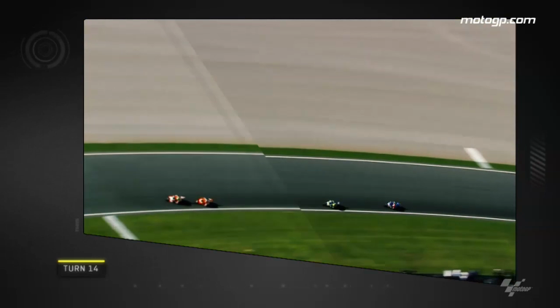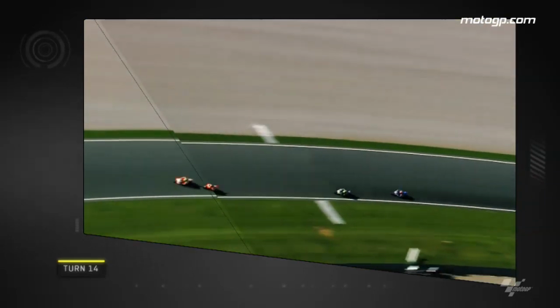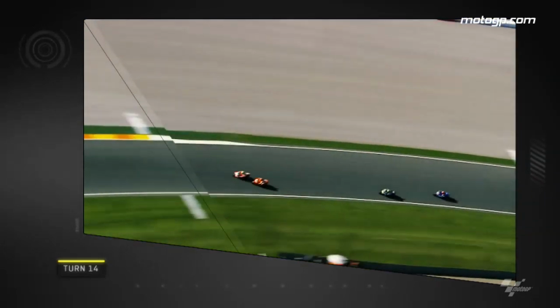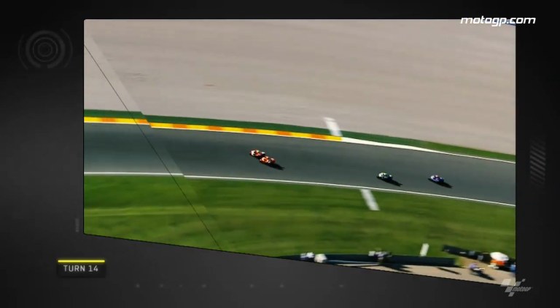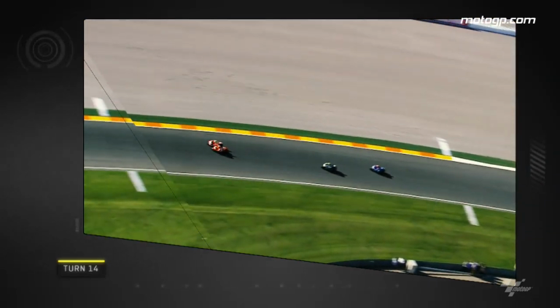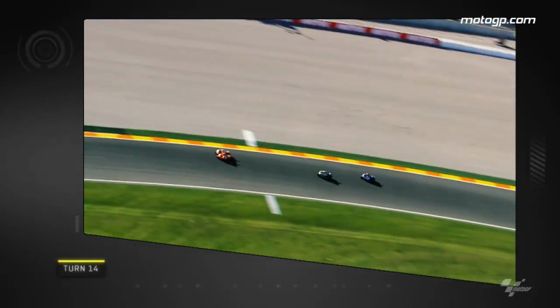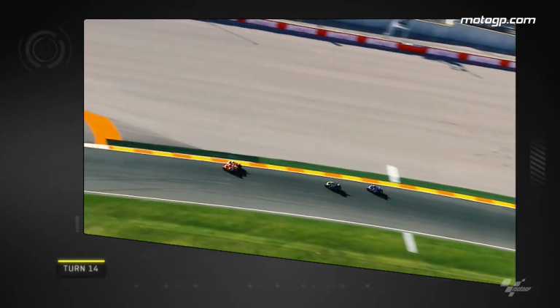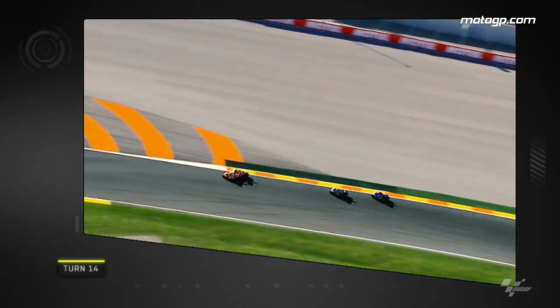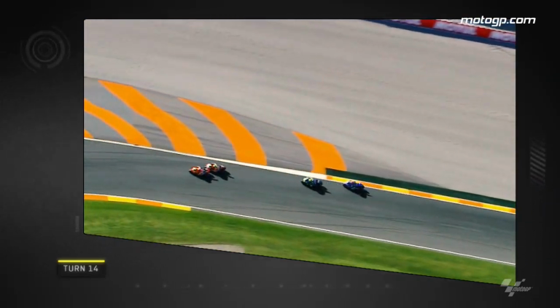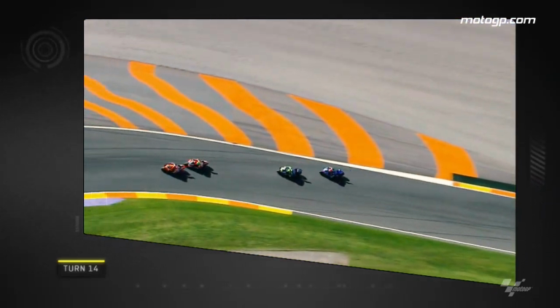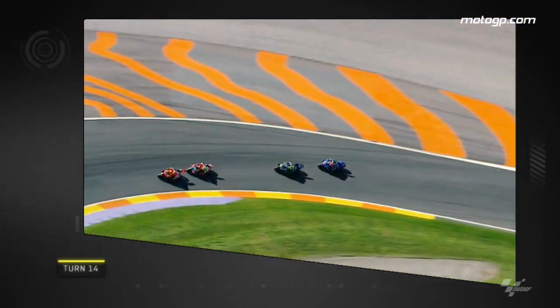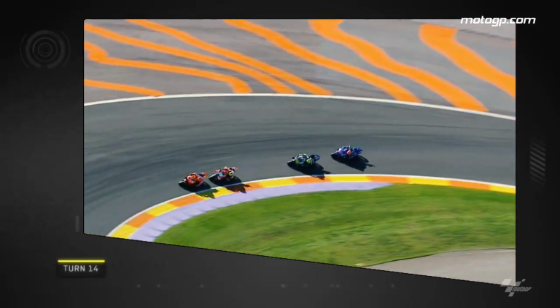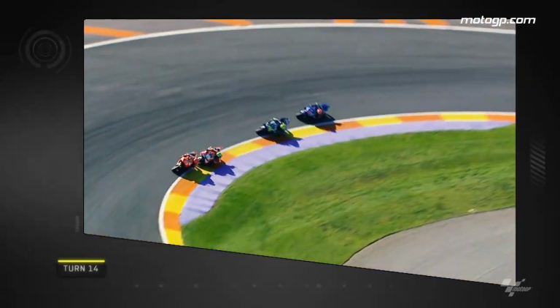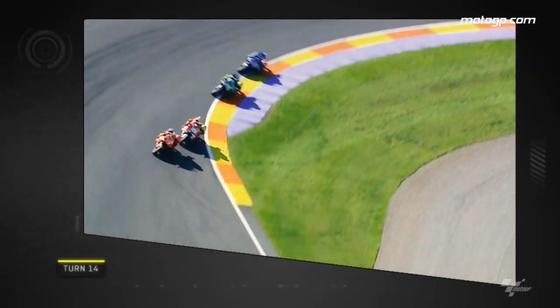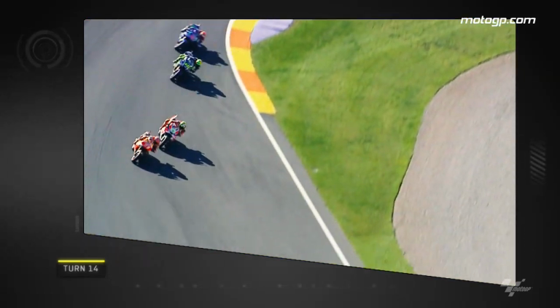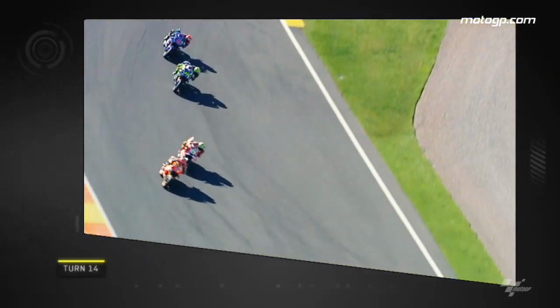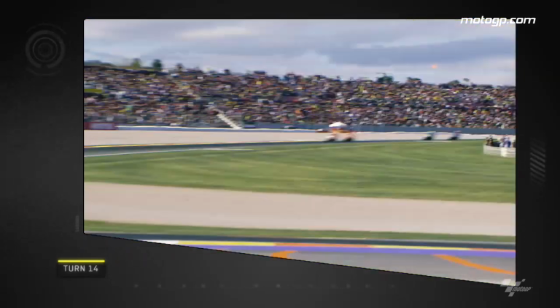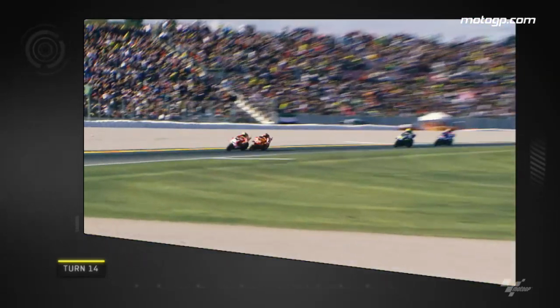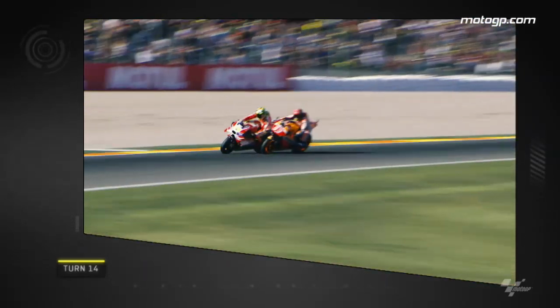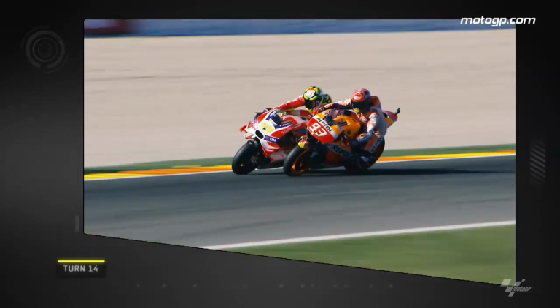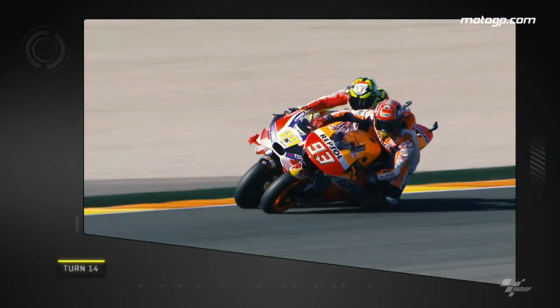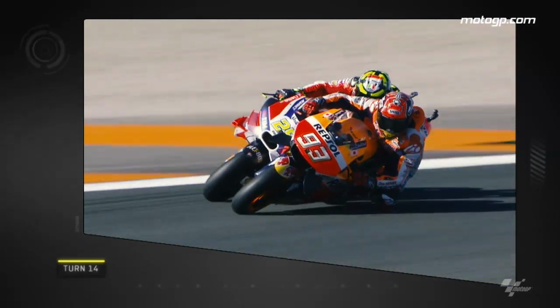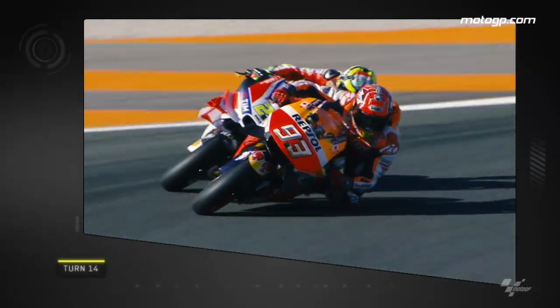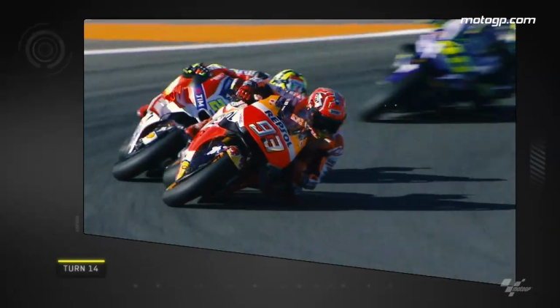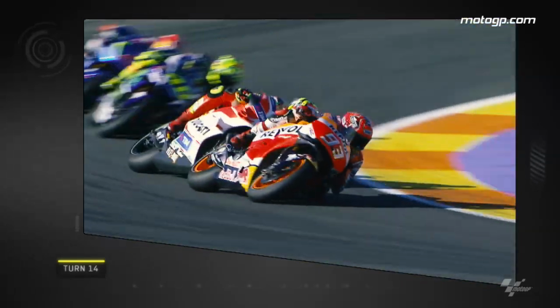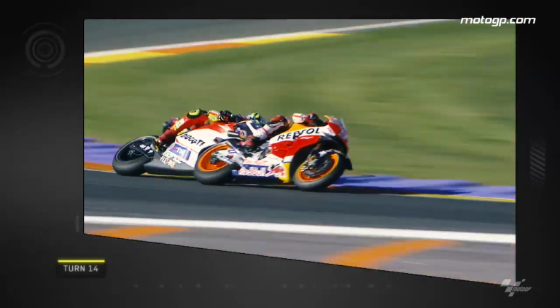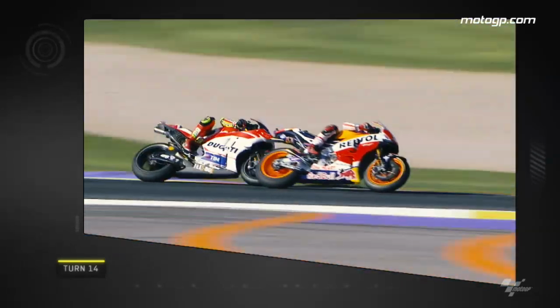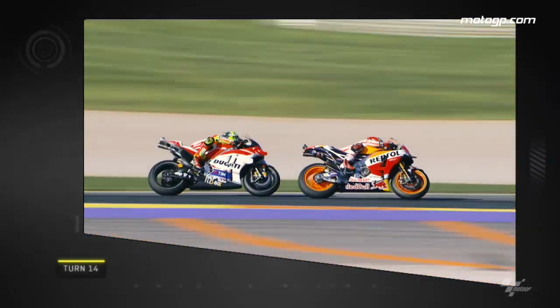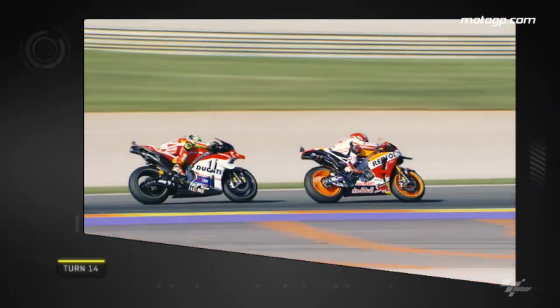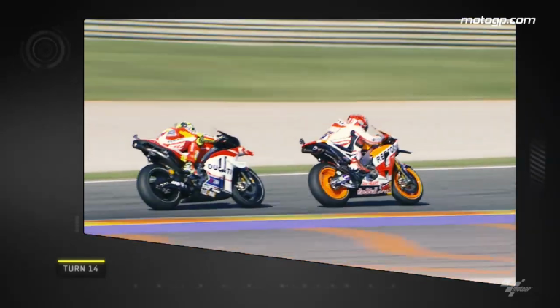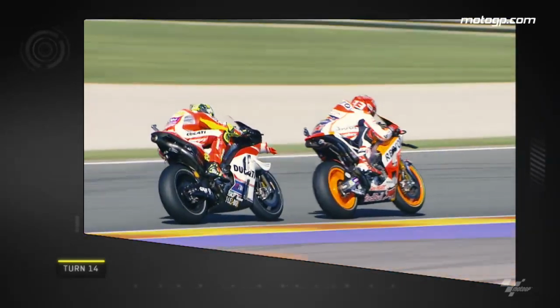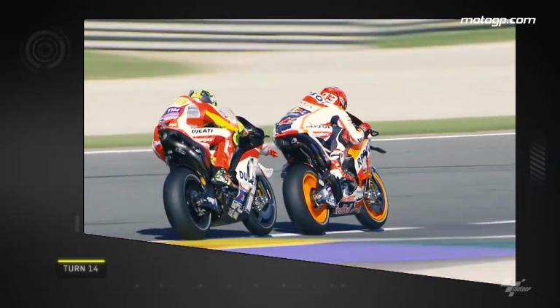And two angles of the same move at Turn 14 to finish off — a great aerial shot of Marquez overtaking Iannone, and here's a slightly lower camera angle to enjoy.